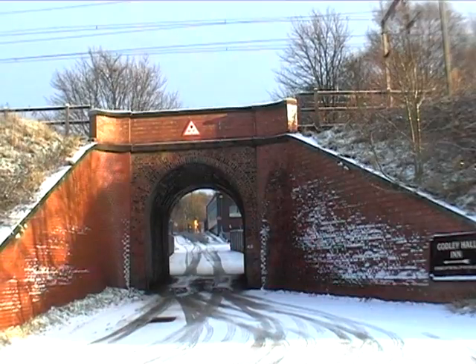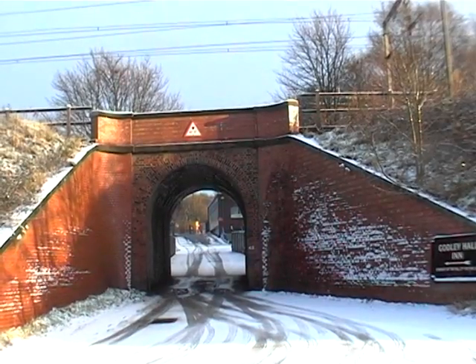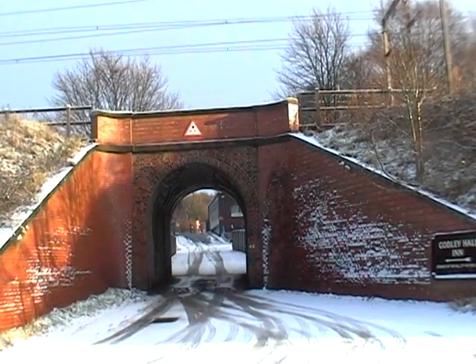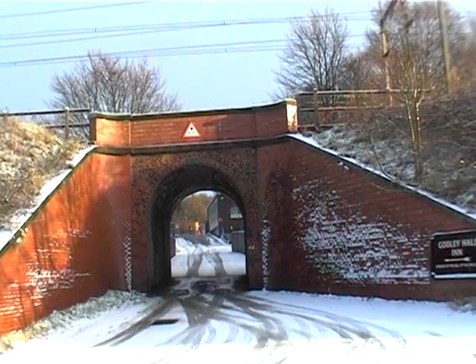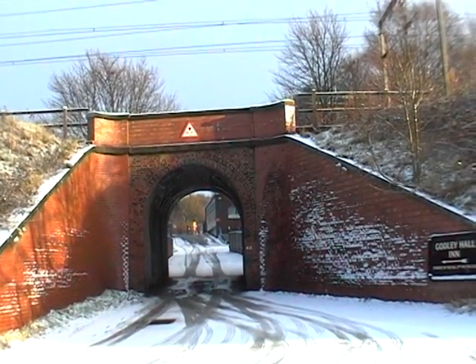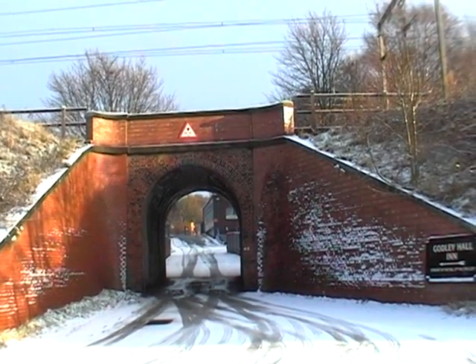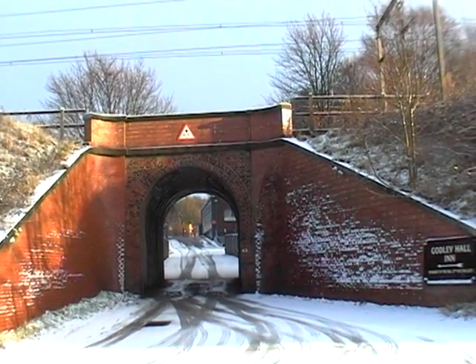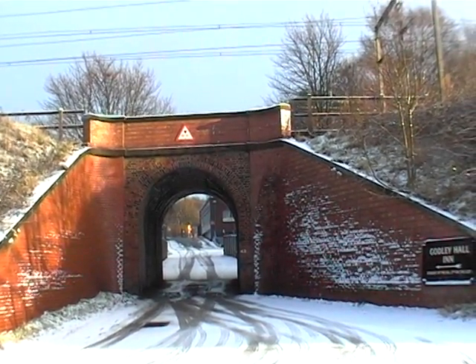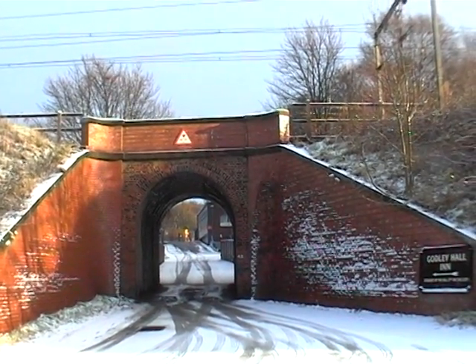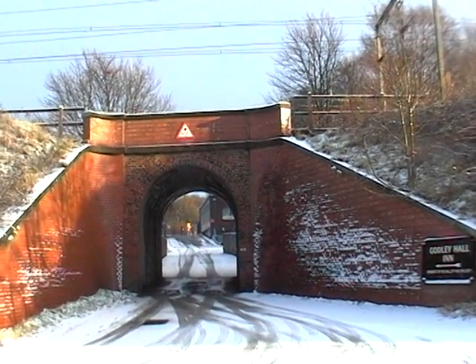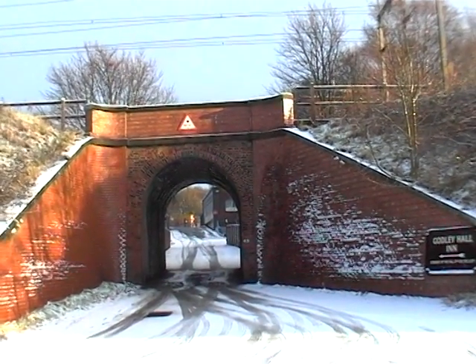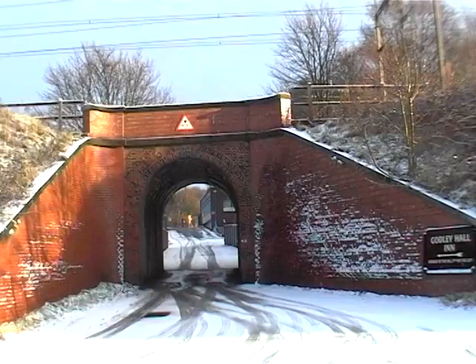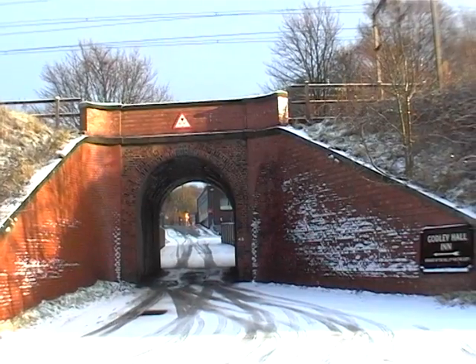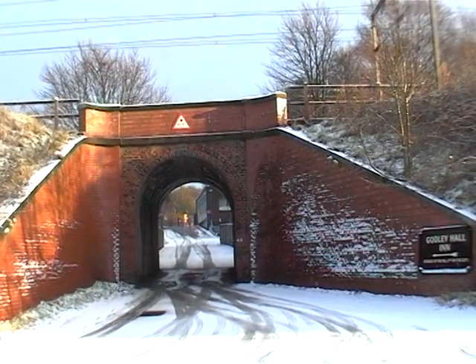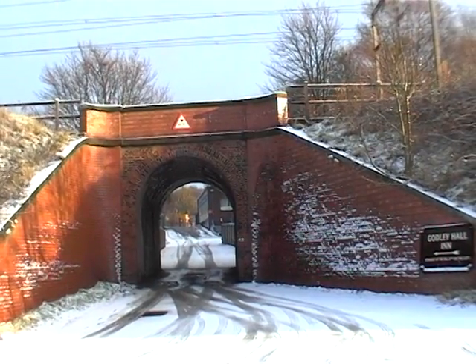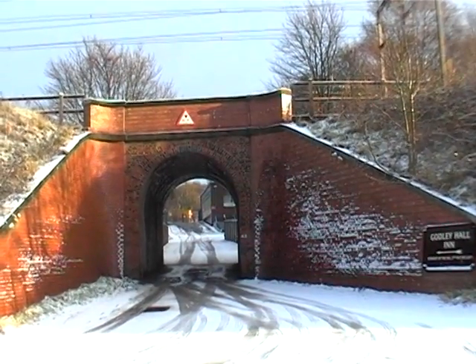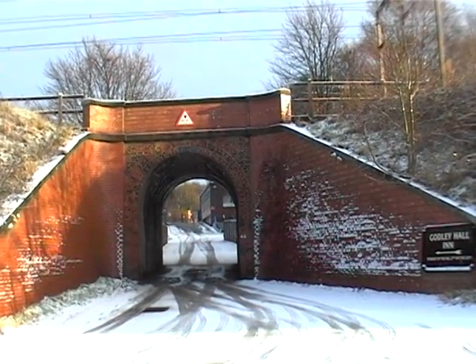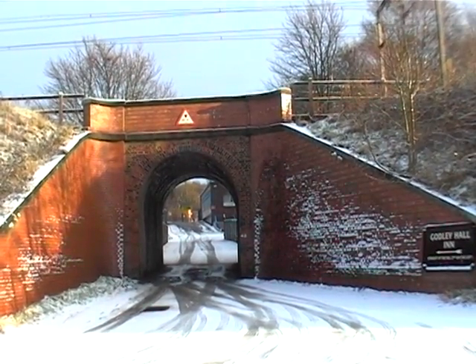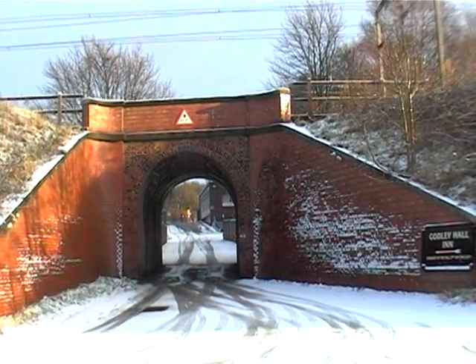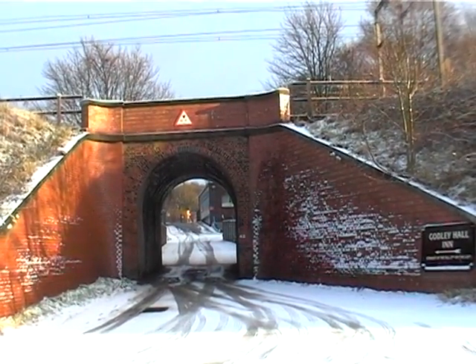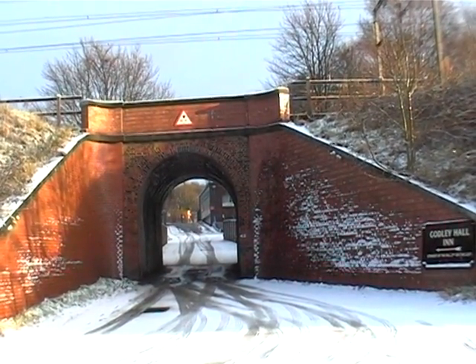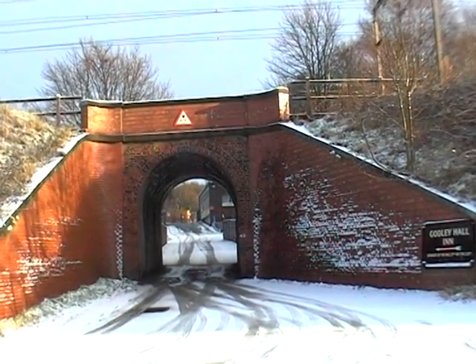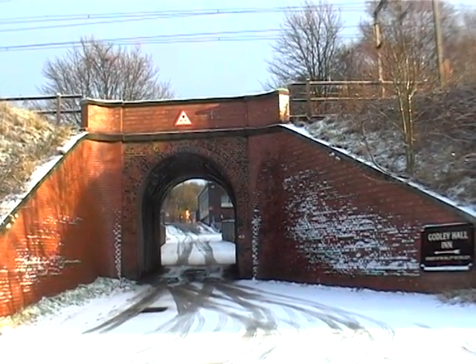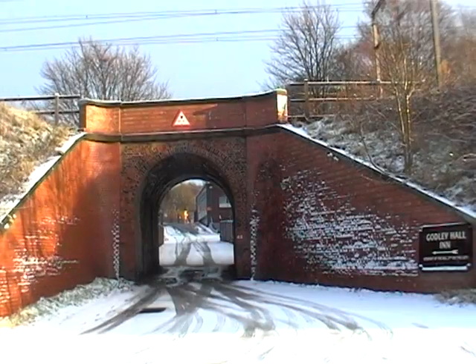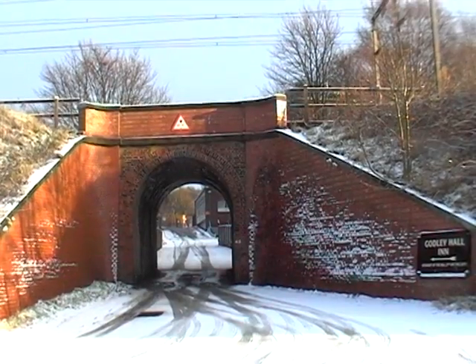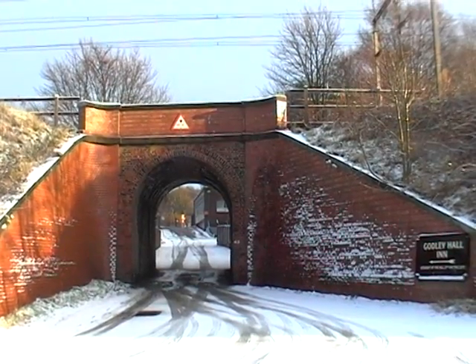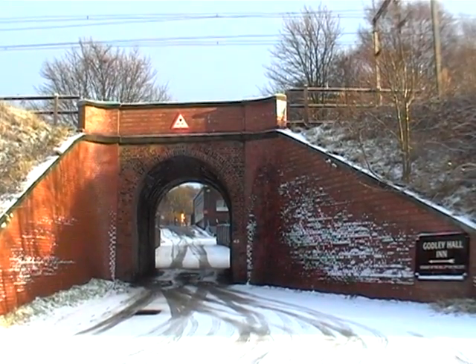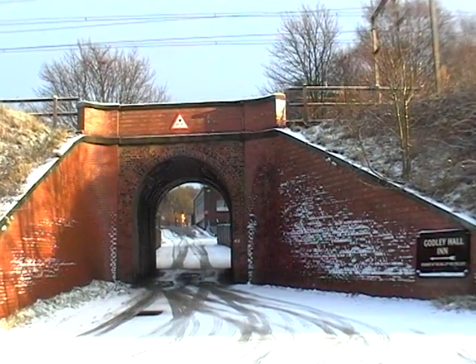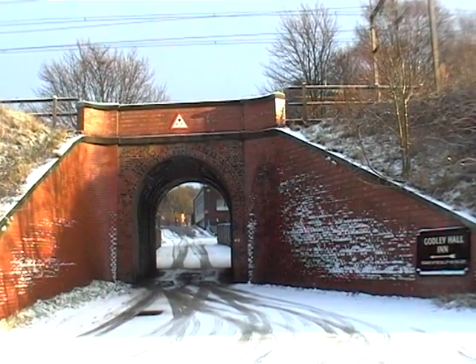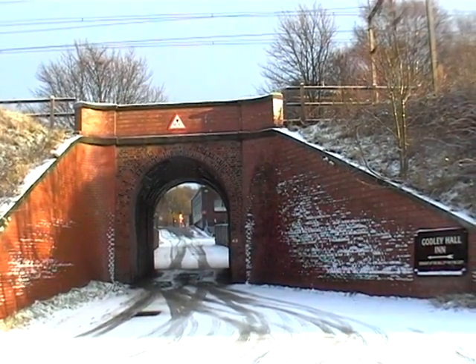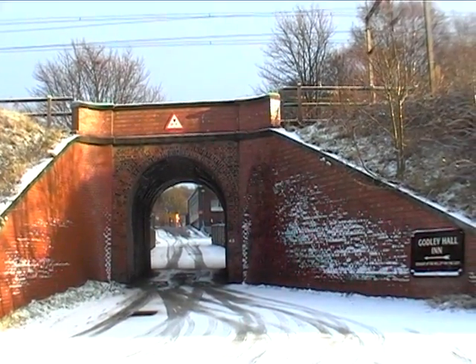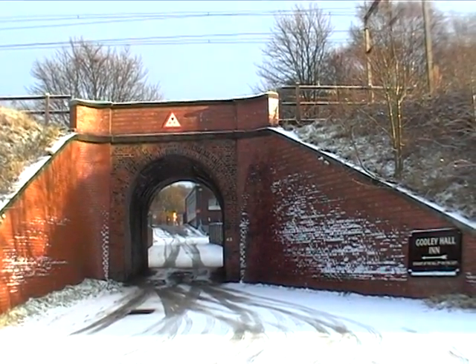Okay MRG, this is John B, your roving reporter on a snowy day at Godley. About halfway up Station Road, this little tunnel takes you through to Walzer's Meat Factory.